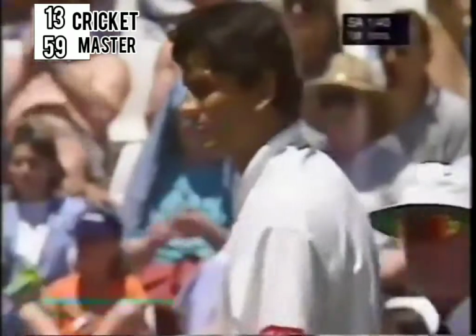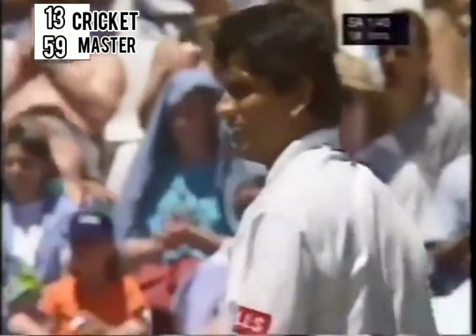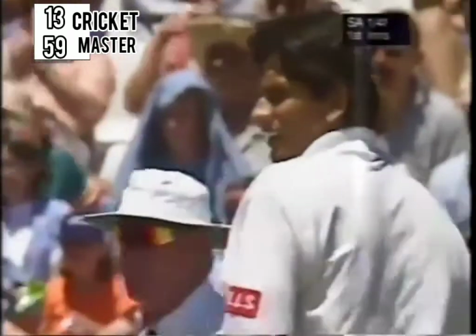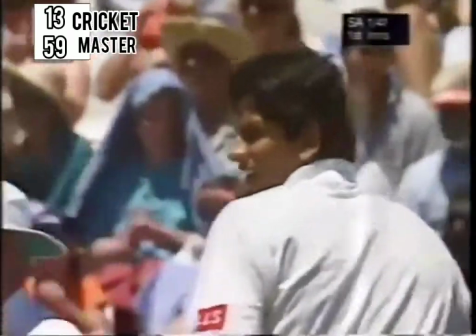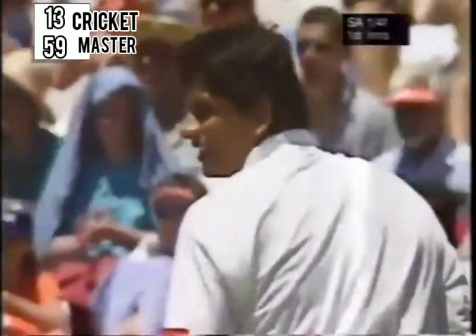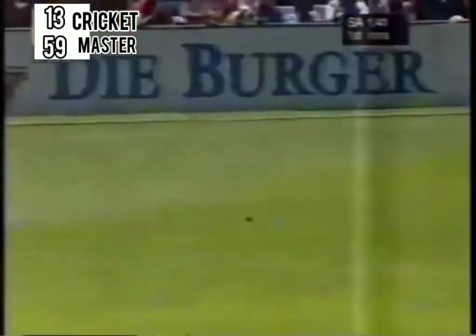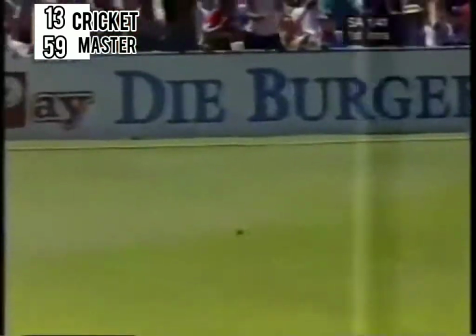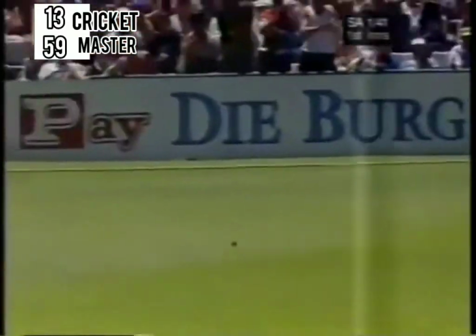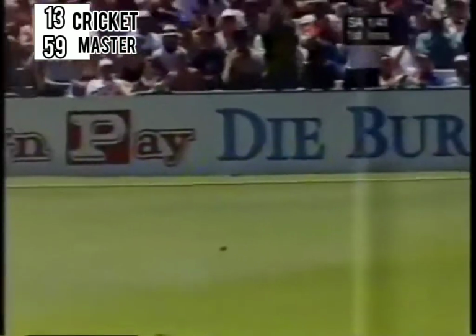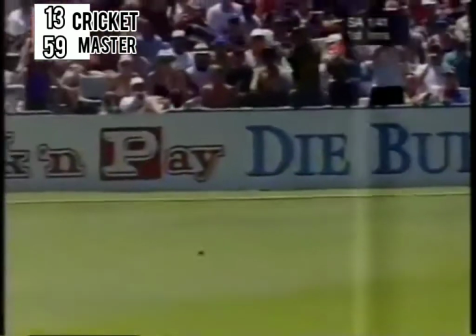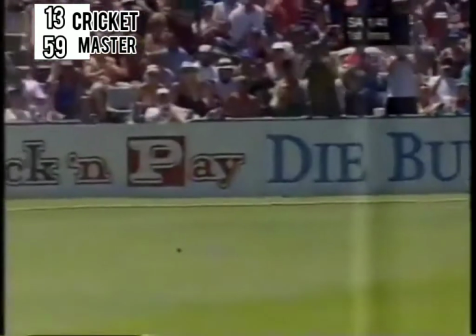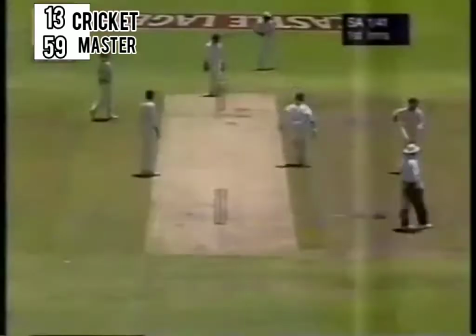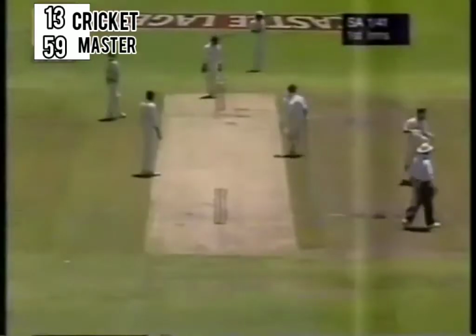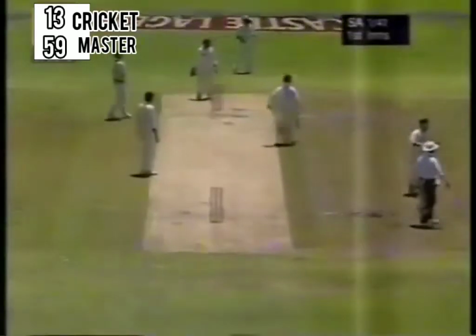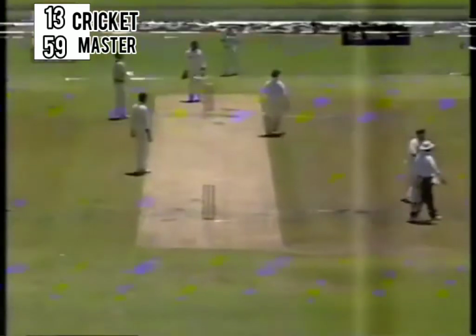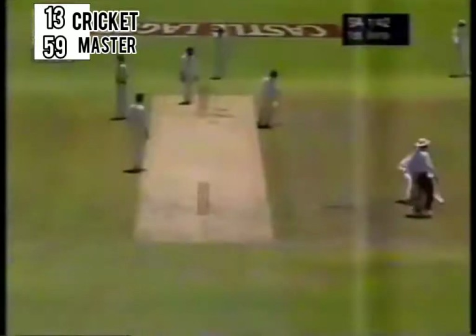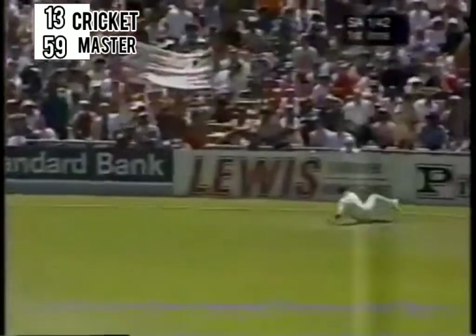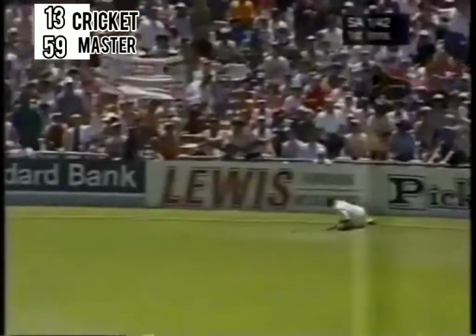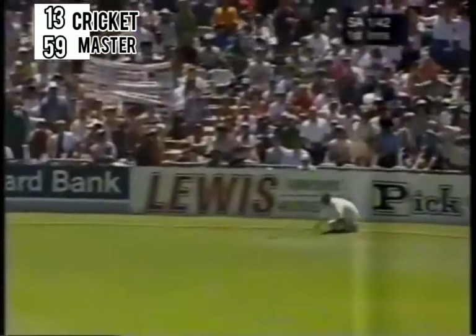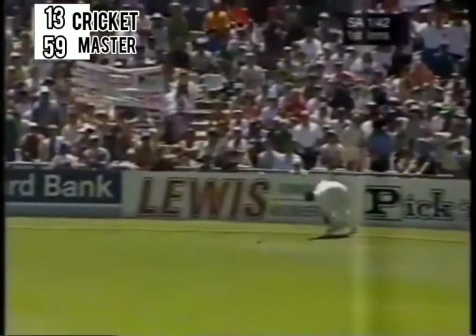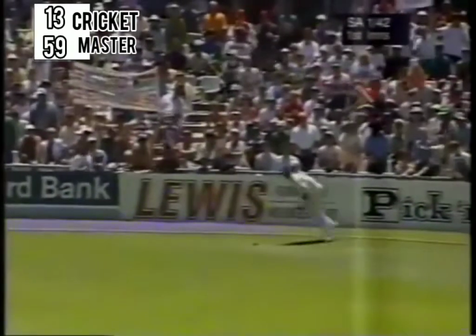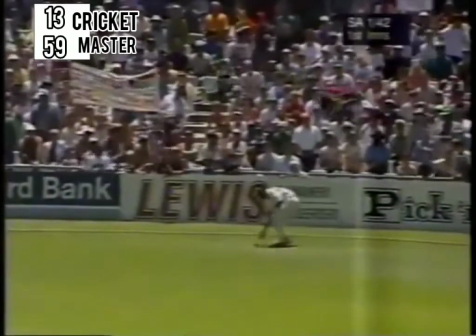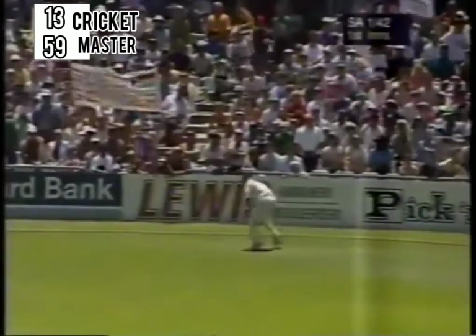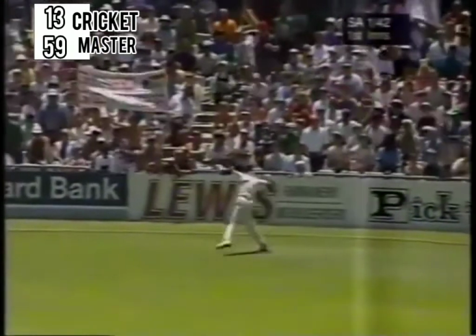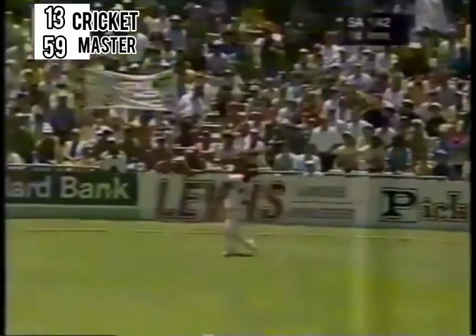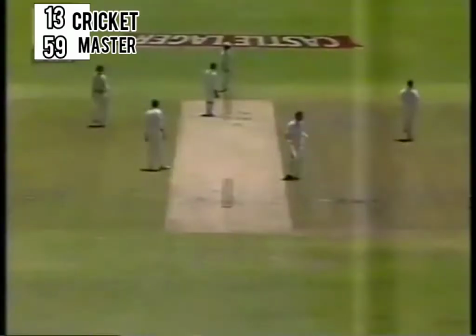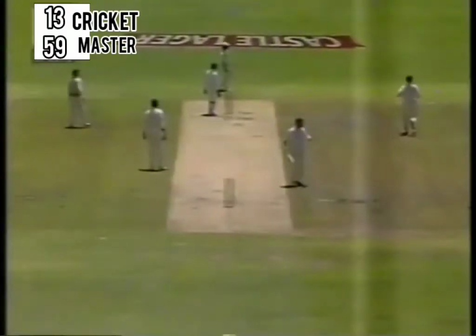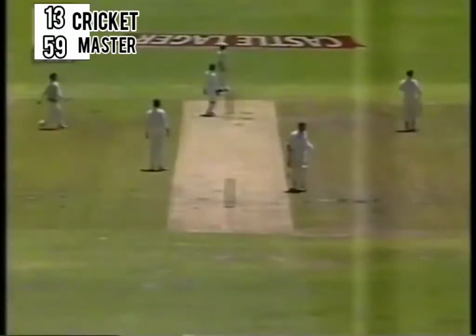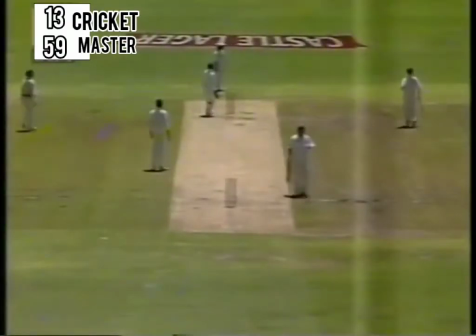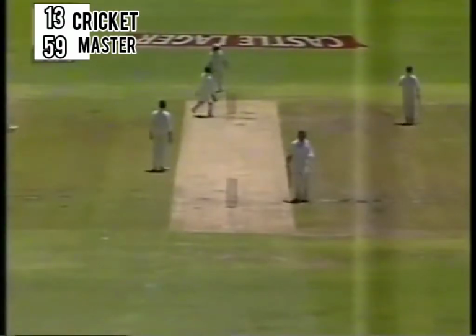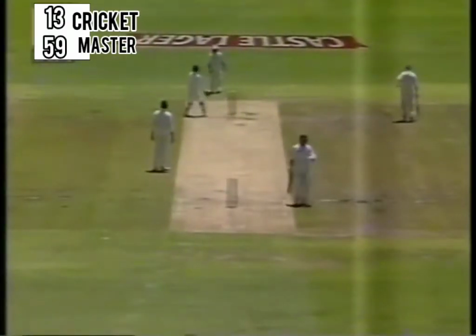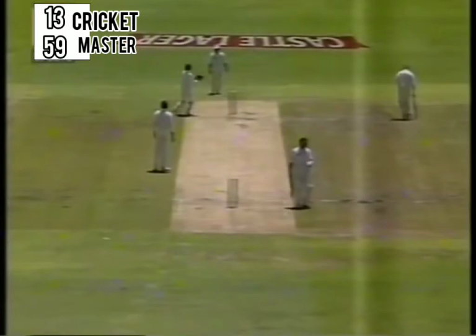That's of course a typical left-hander strength — a delivery just a little bit wide and the ball just reached the boundary. Good piece of fielding. That's going to end up getting a comfortable three.